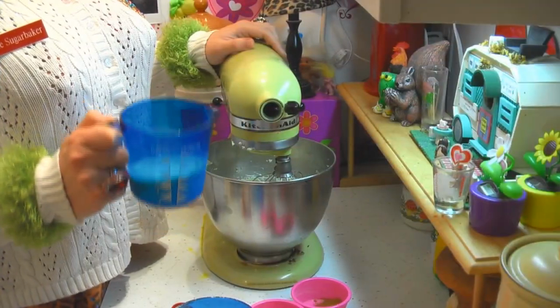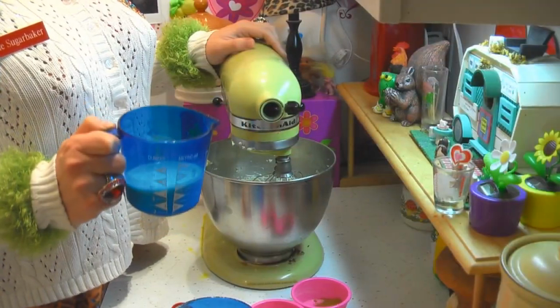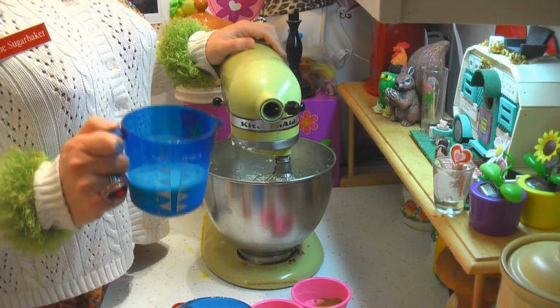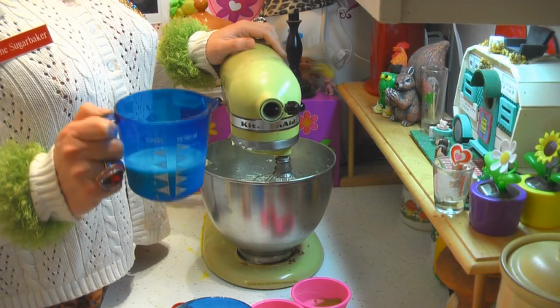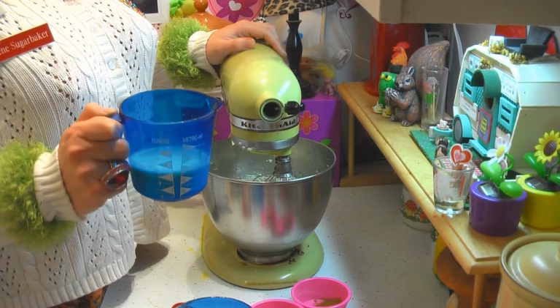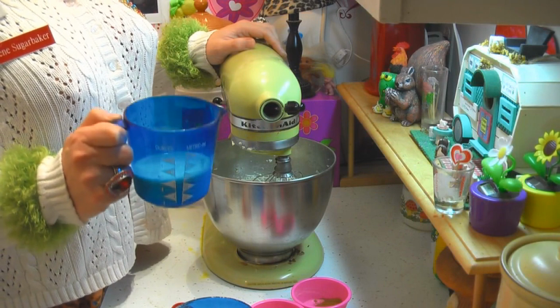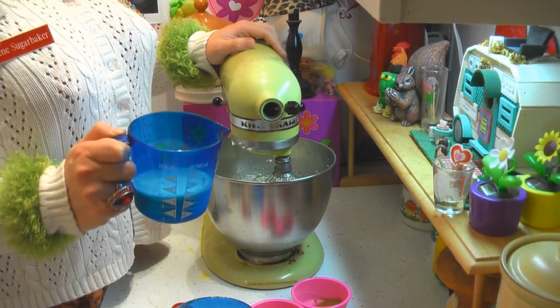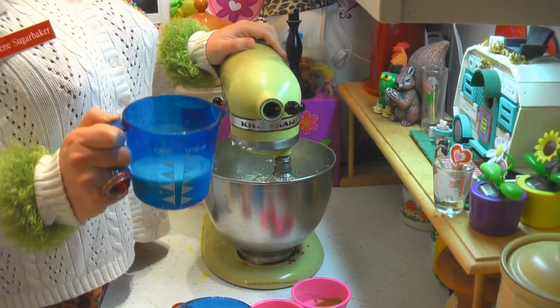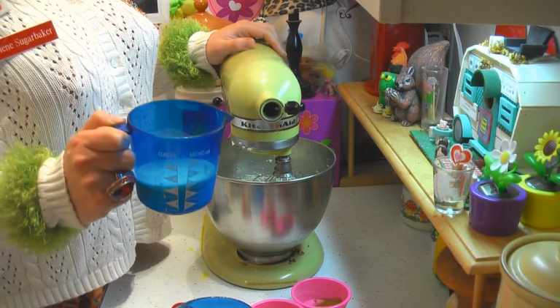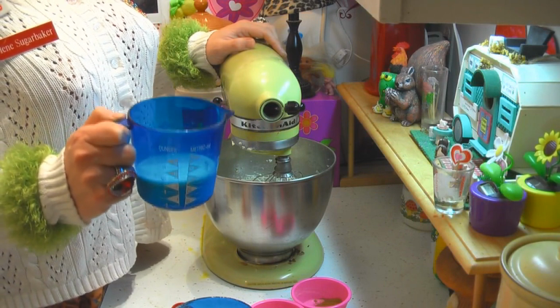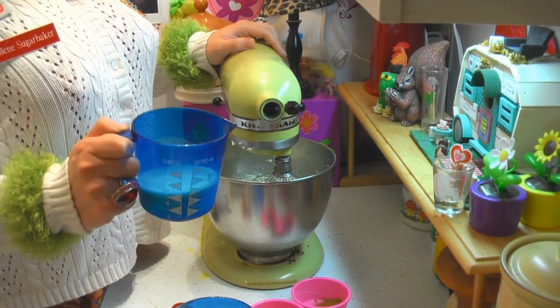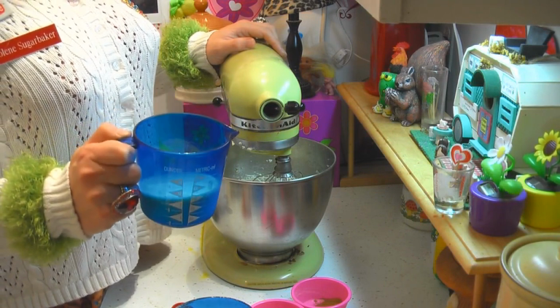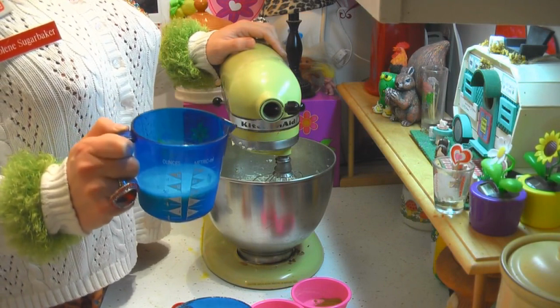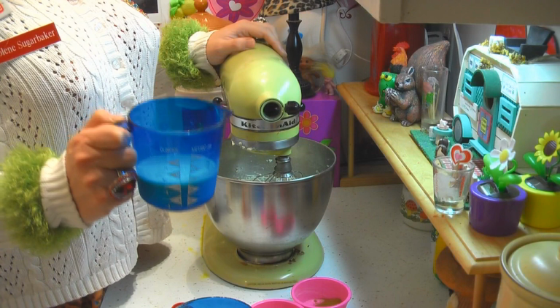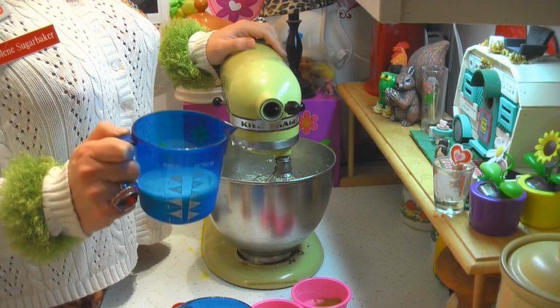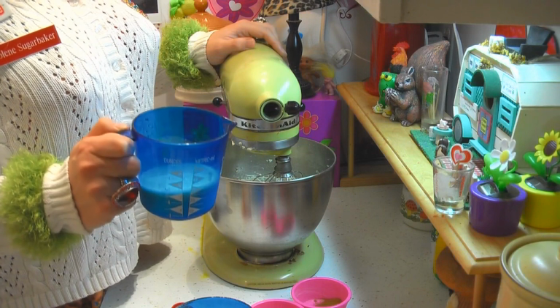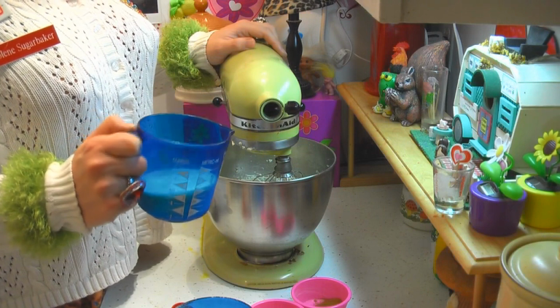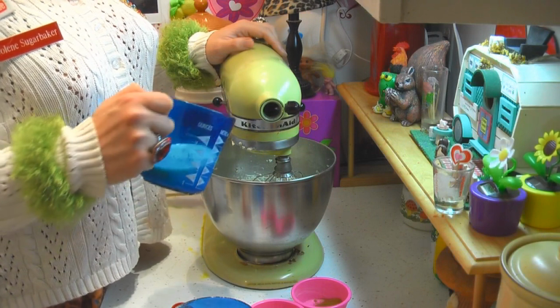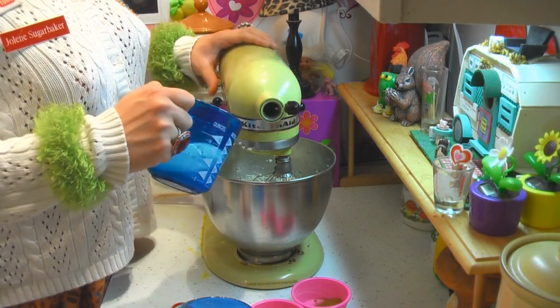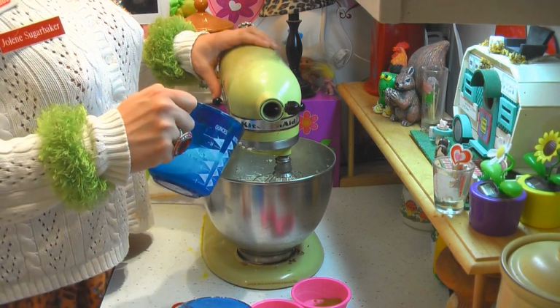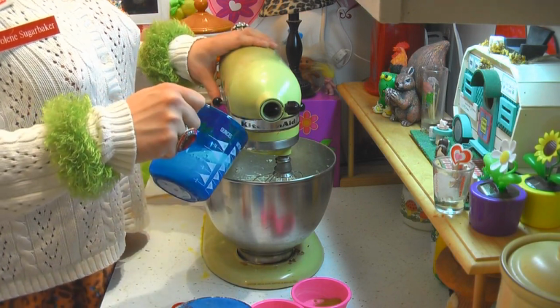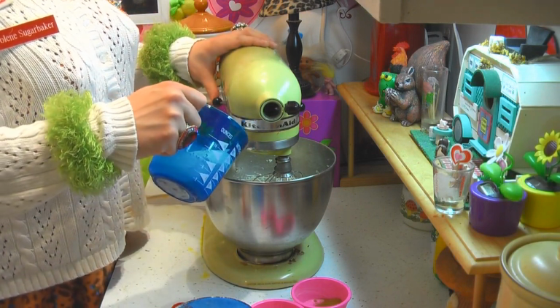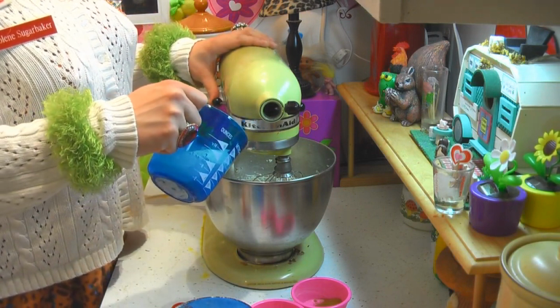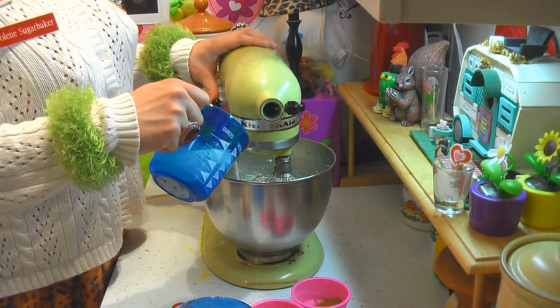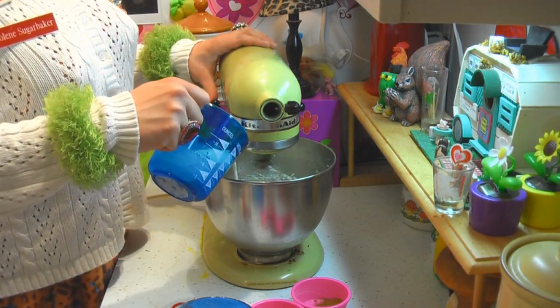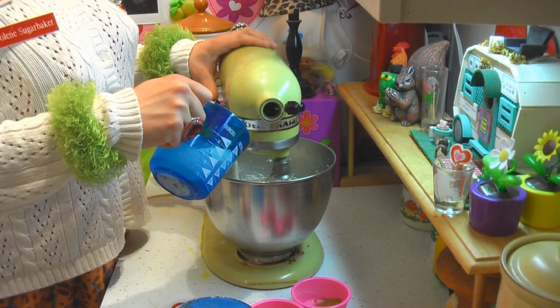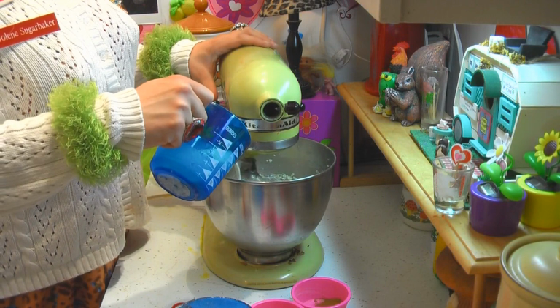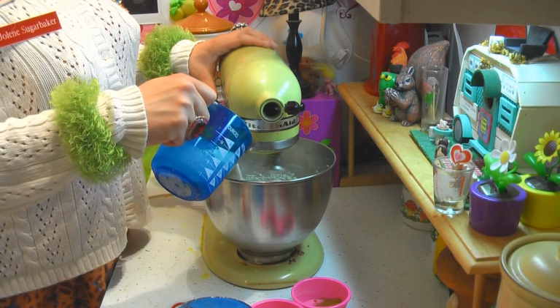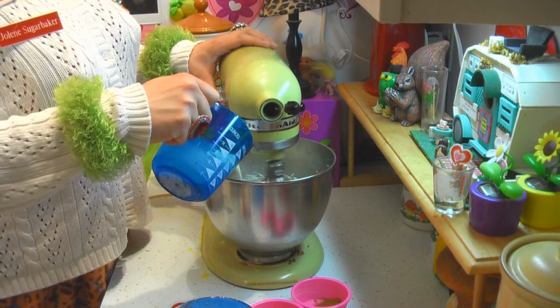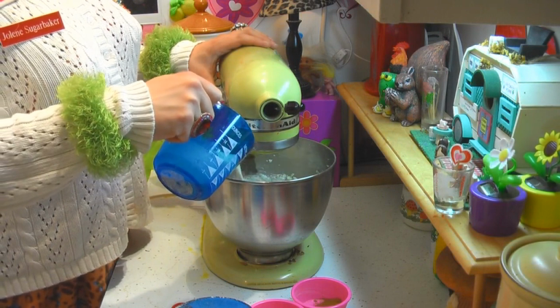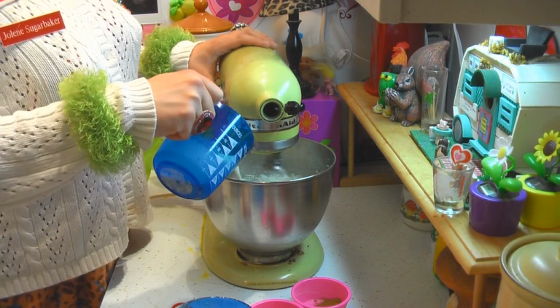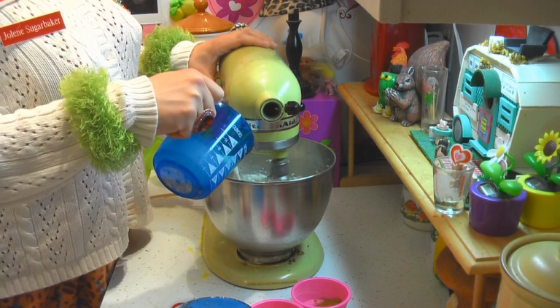Now I have a cup of sour milk. What that is is a cup of milk with about a teaspoon of white vinegar added to it — just let it sit a little bit. Let me add that and get that started.